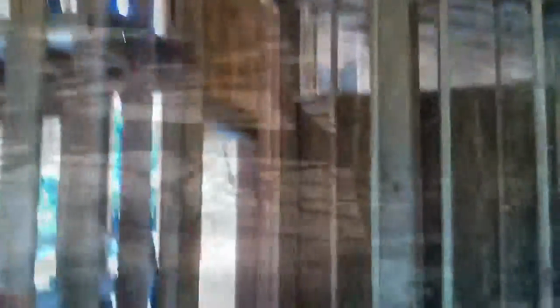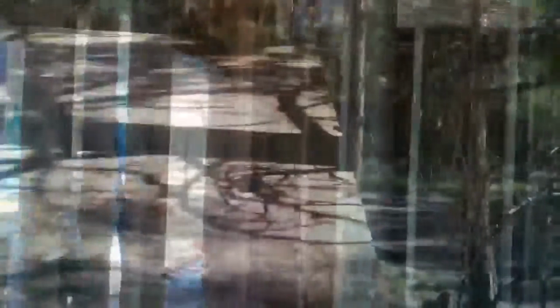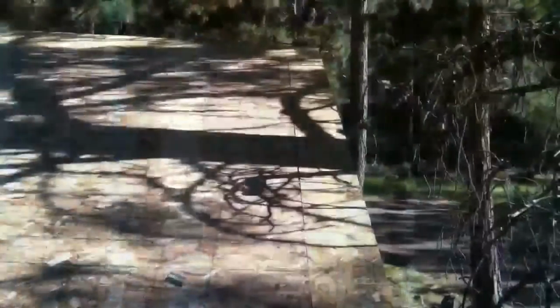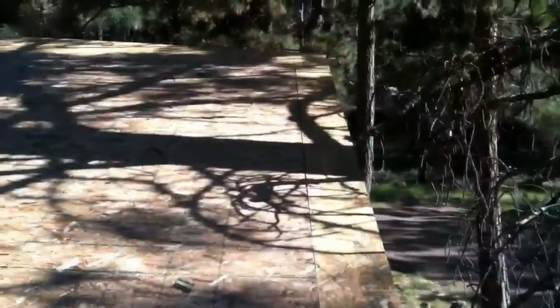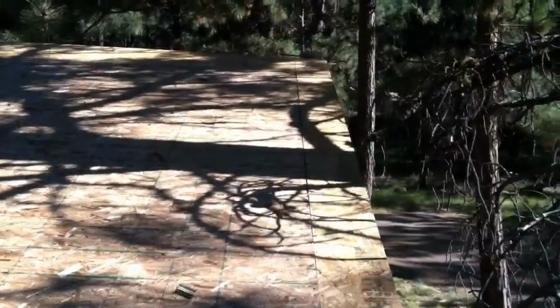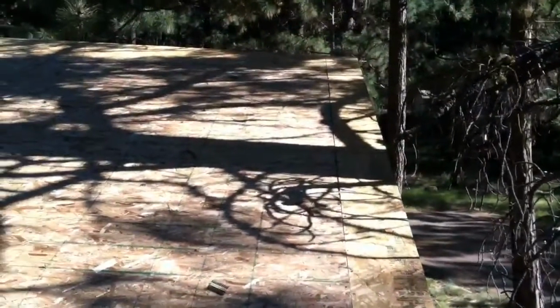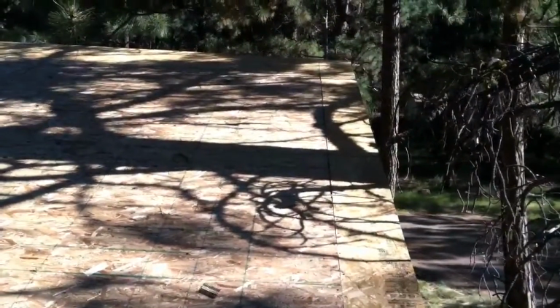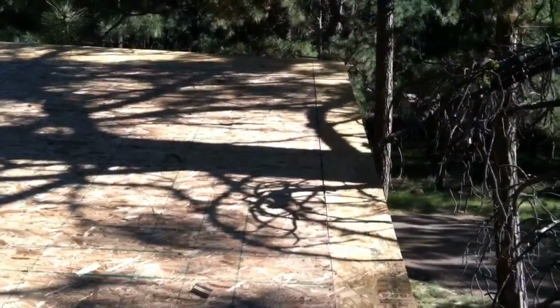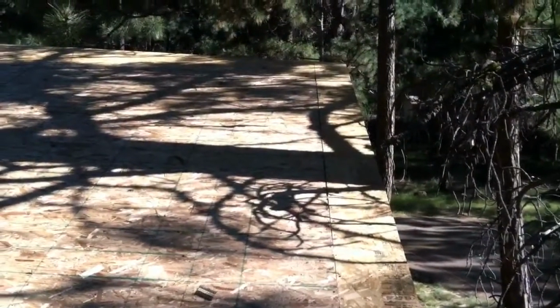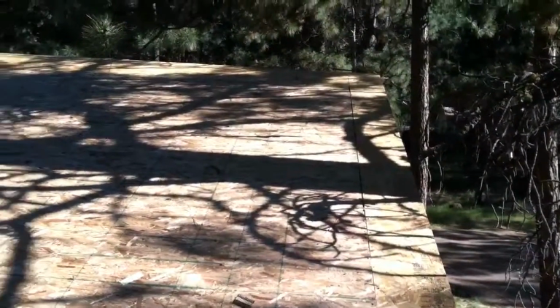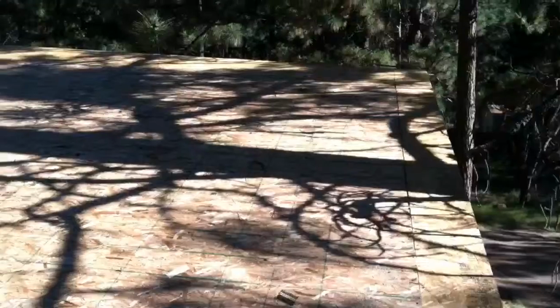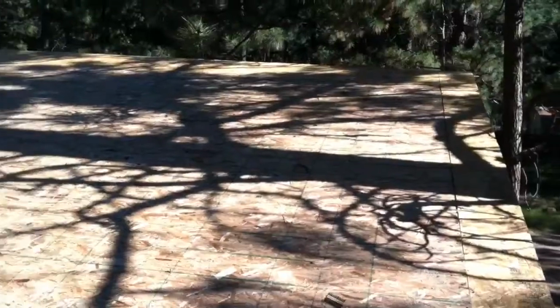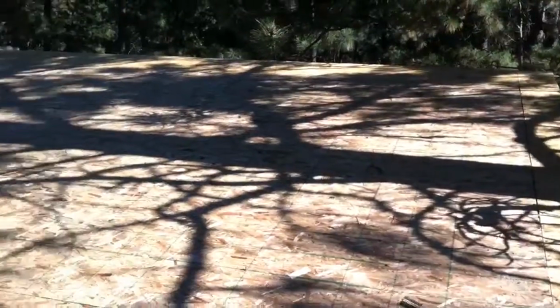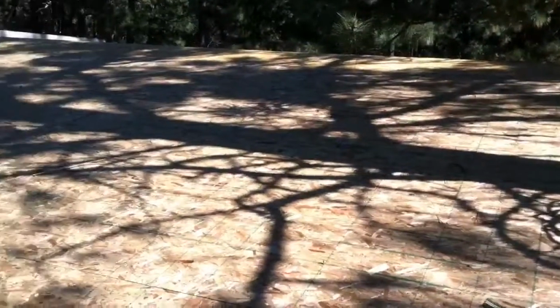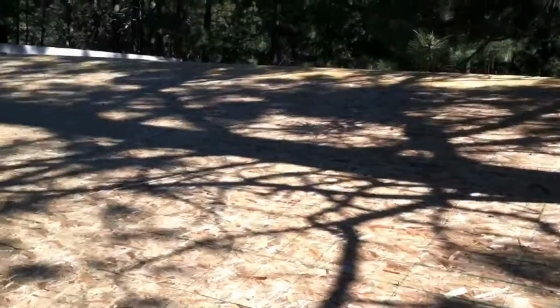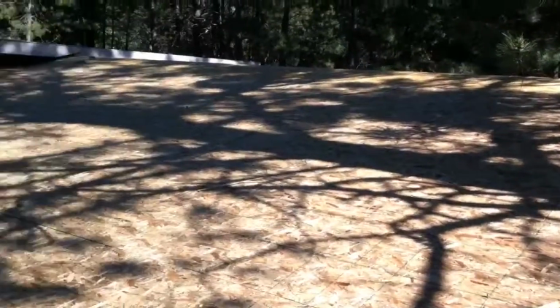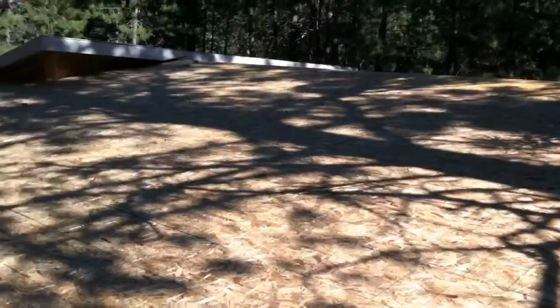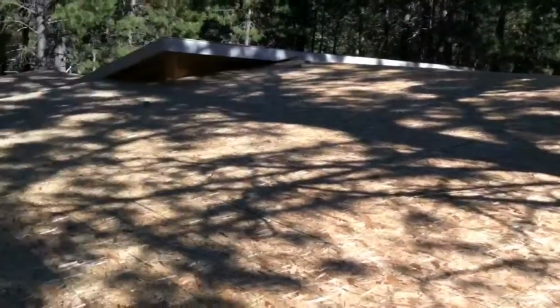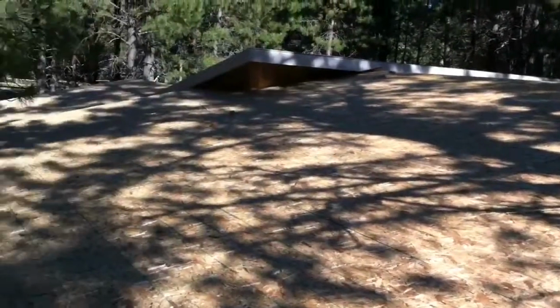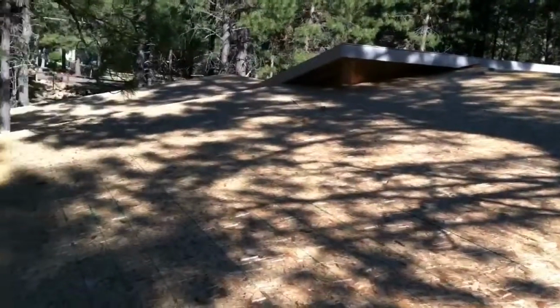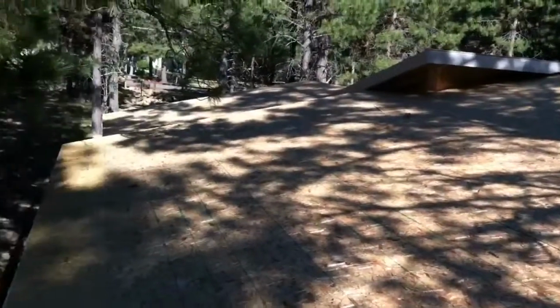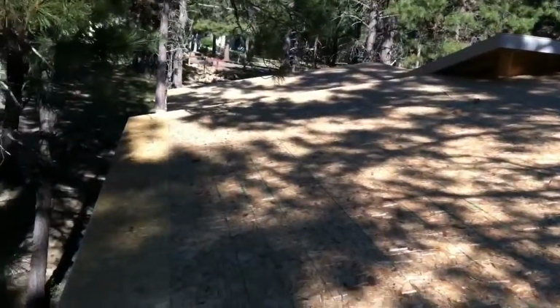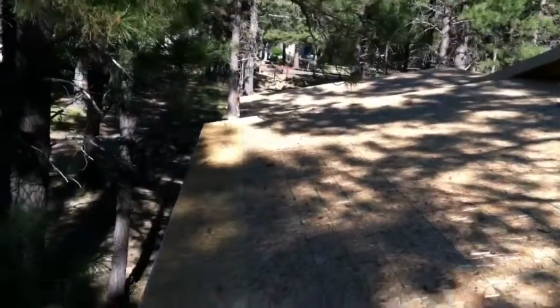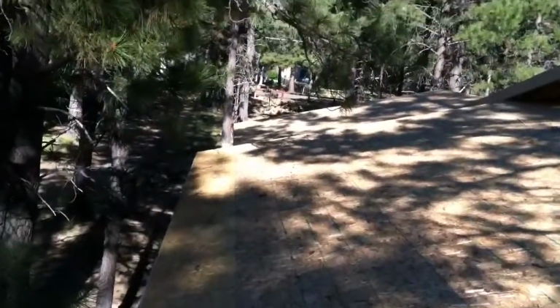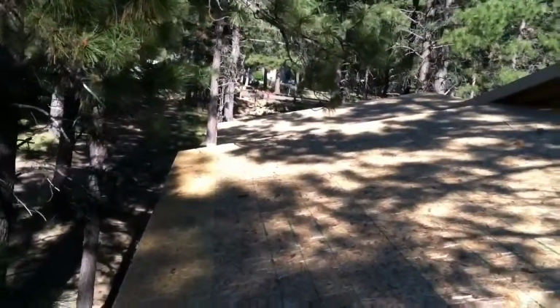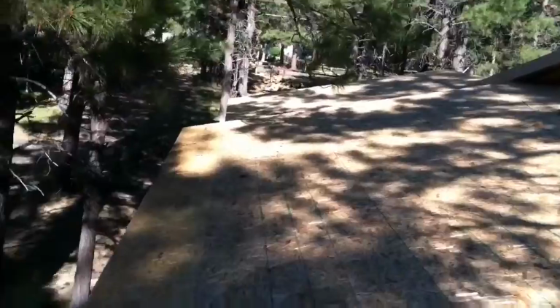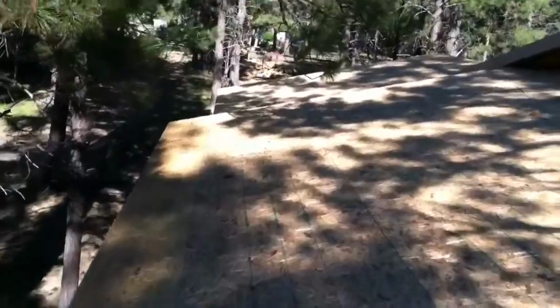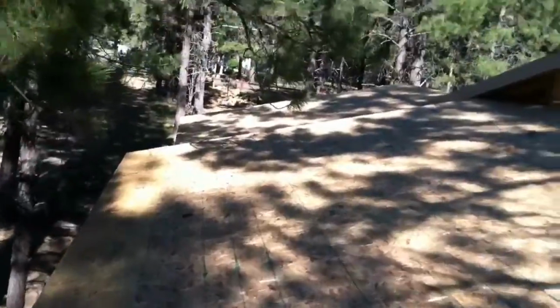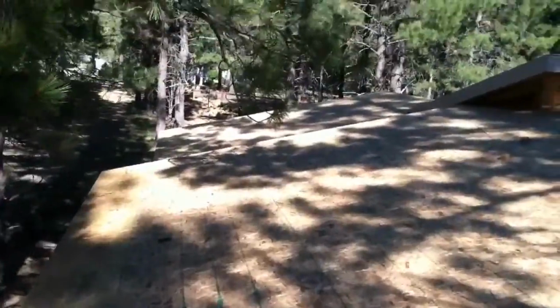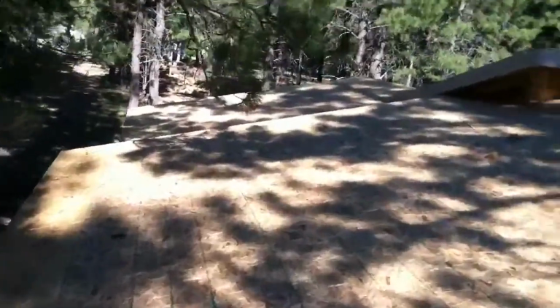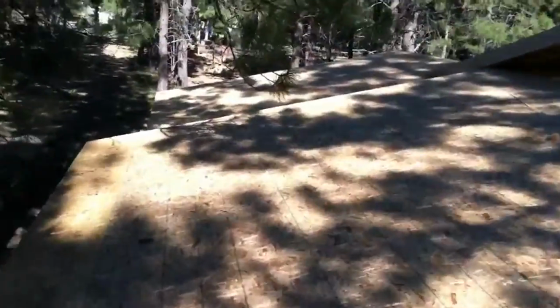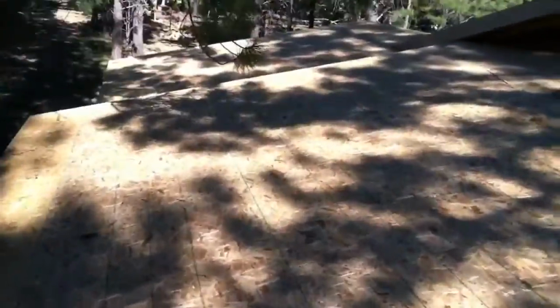So it's July 3rd. I'm on the very end of the garage shop area. The roof's done, it's all sheeted, fascias all up, so I thought I'd just do a quick little walkthrough.